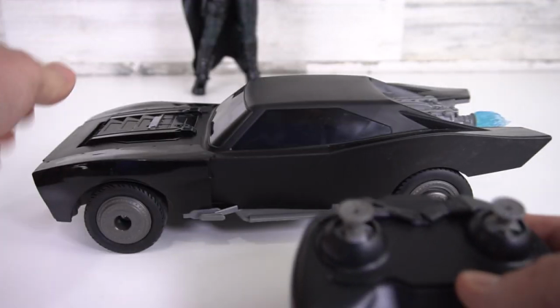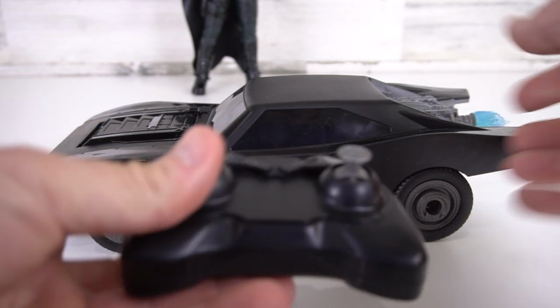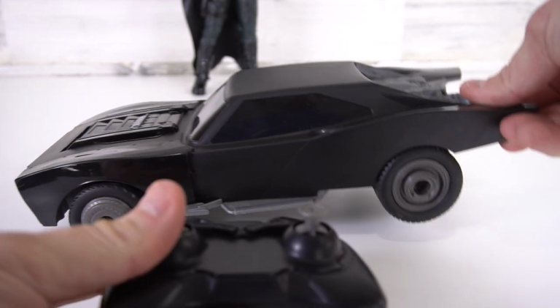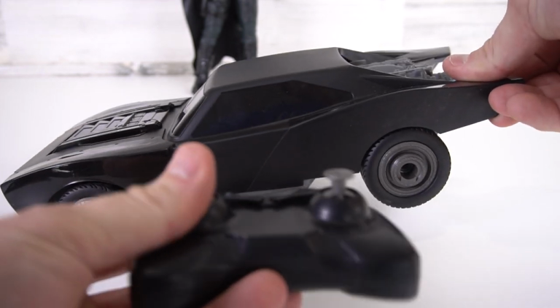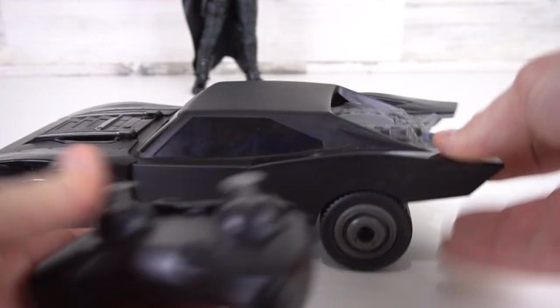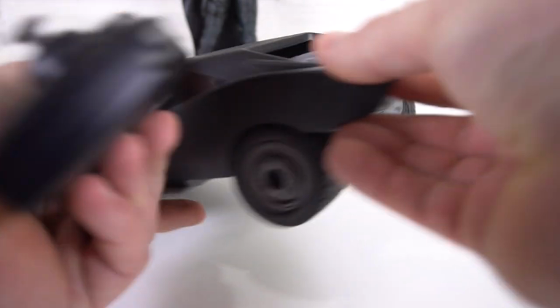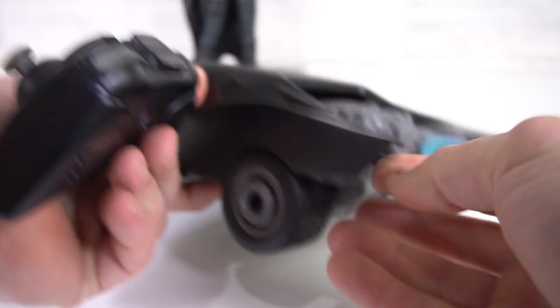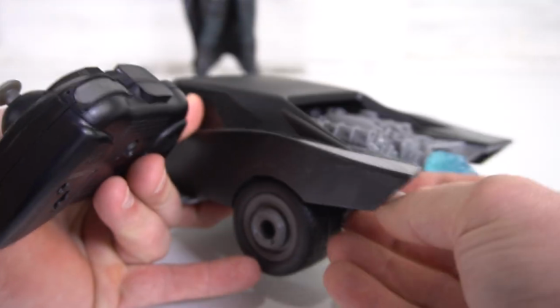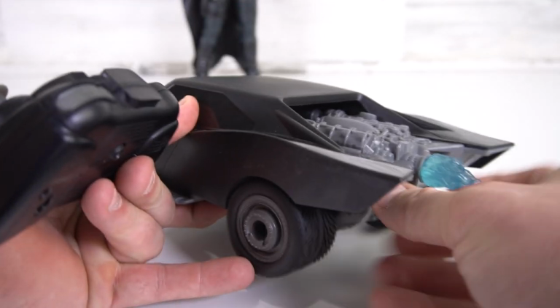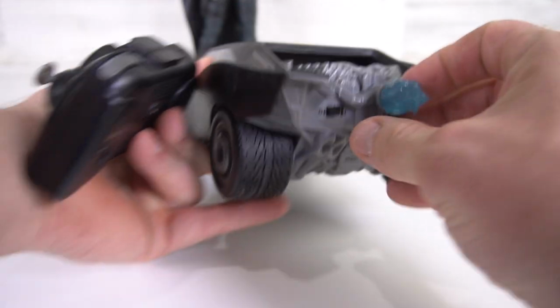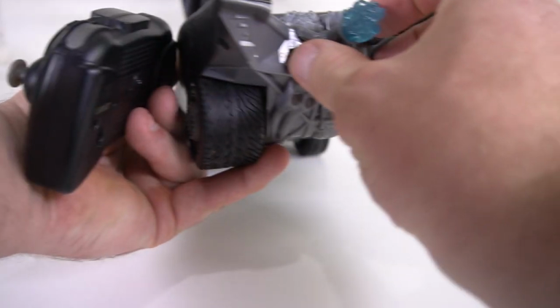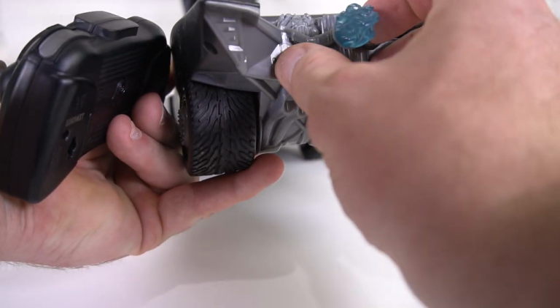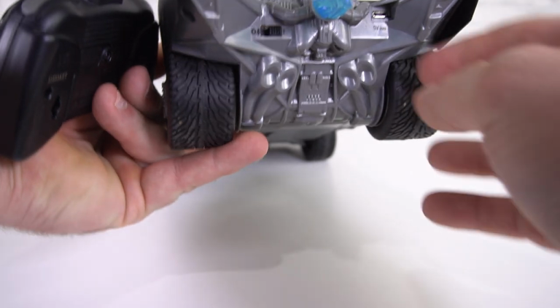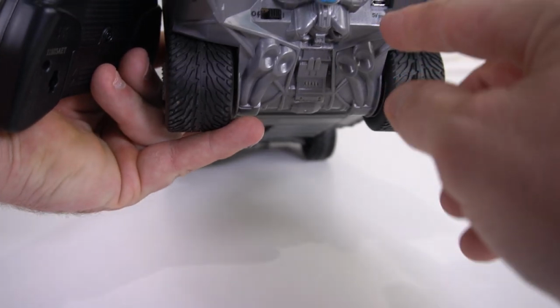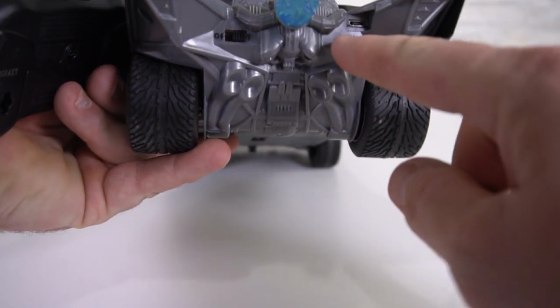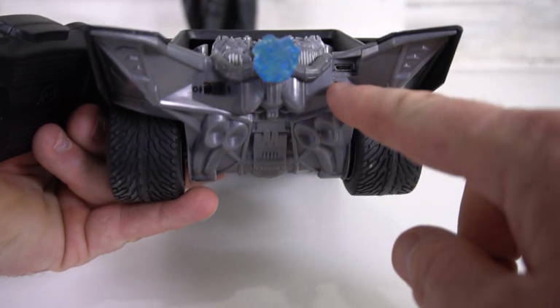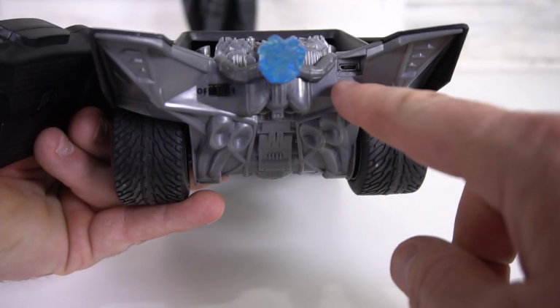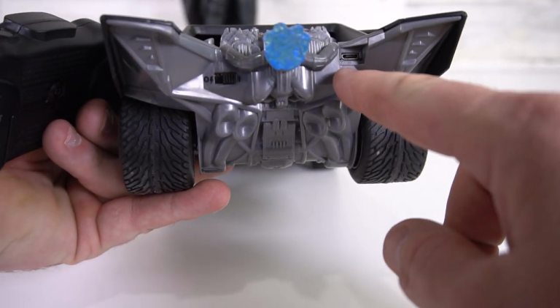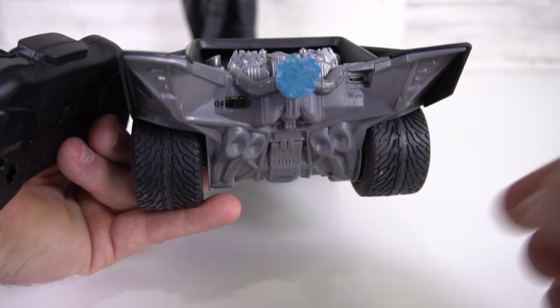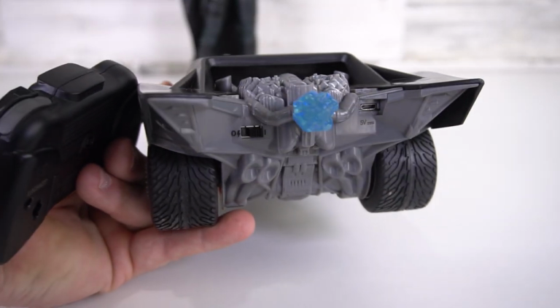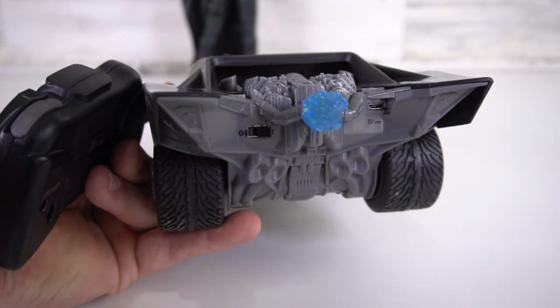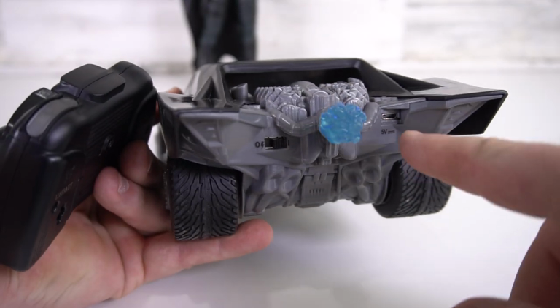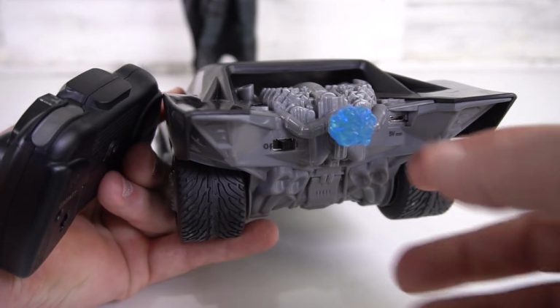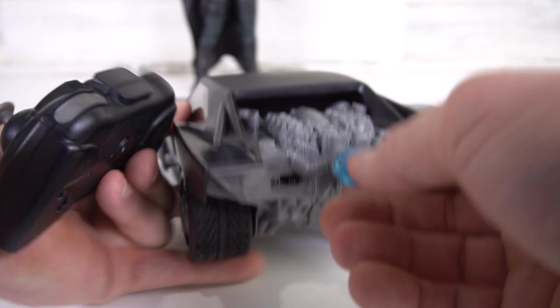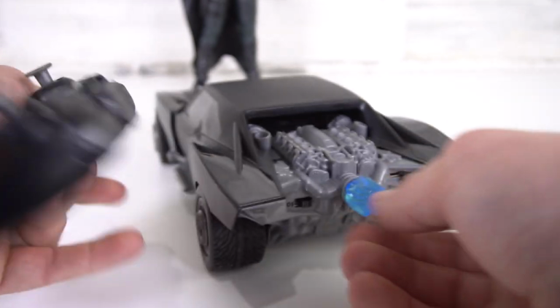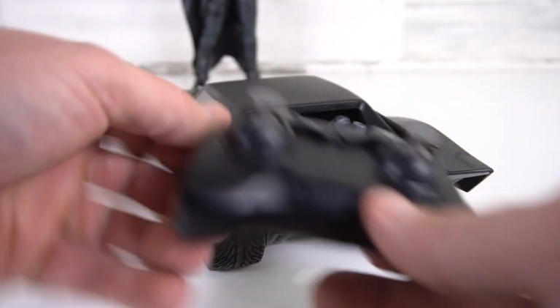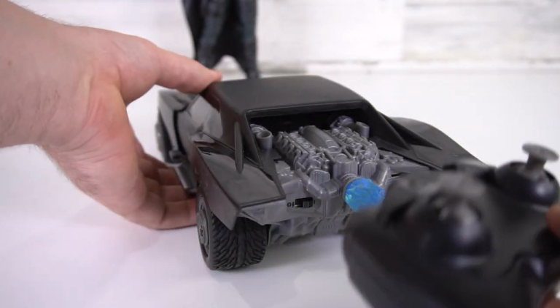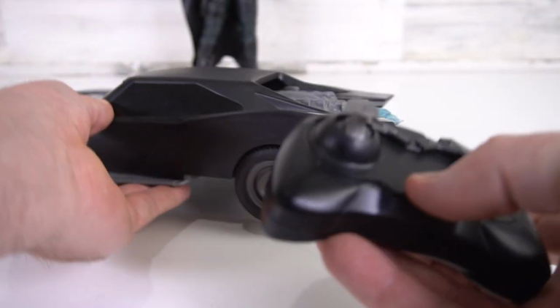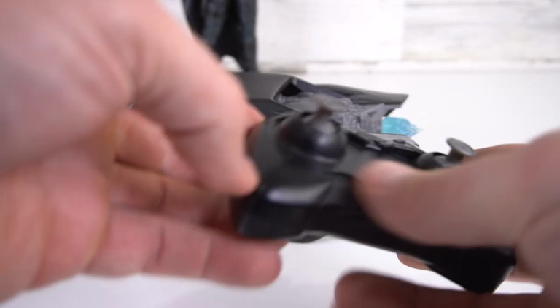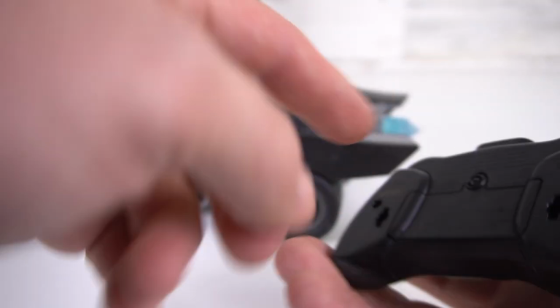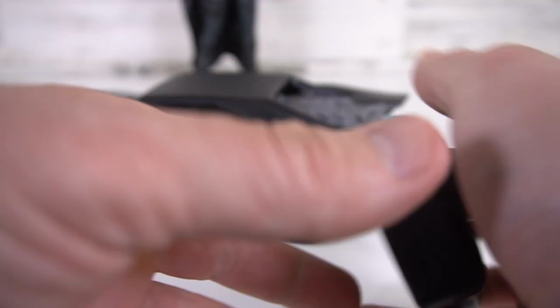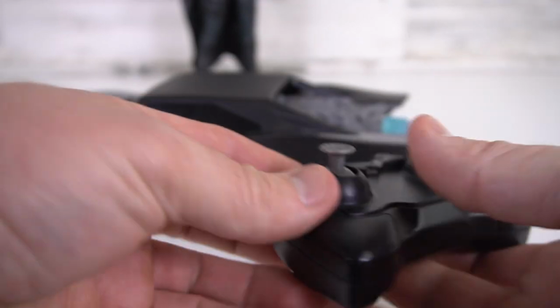We can go forward after we turn it on. Here we go, let's turn this on. You've got the on and off button here, and you've got your charging port here — it does come with a charger for USB charging. You've got a remote here, and you've got to add two batteries to it.